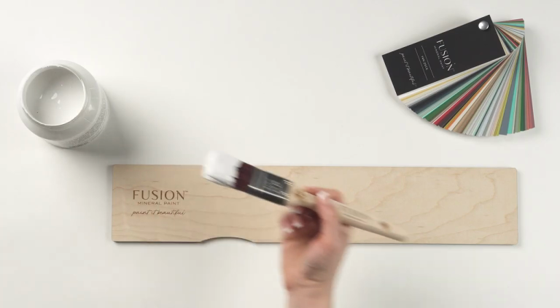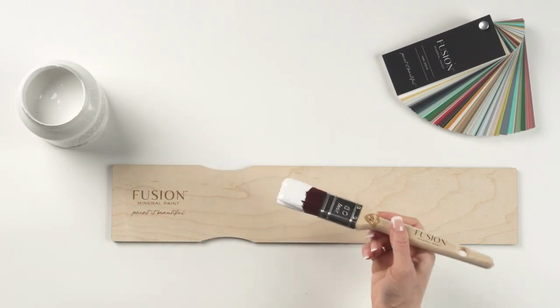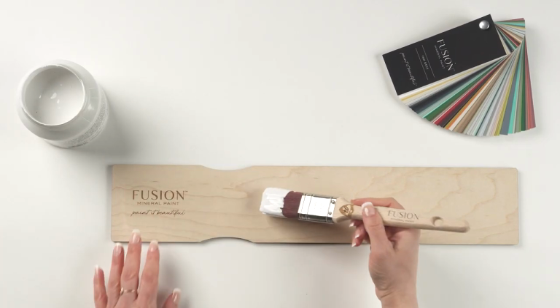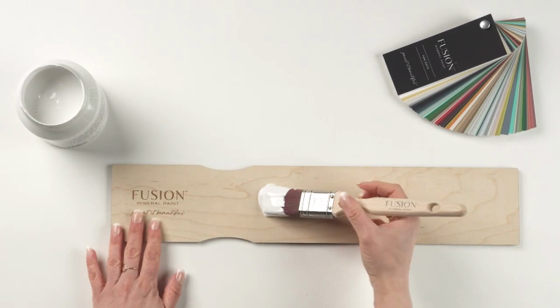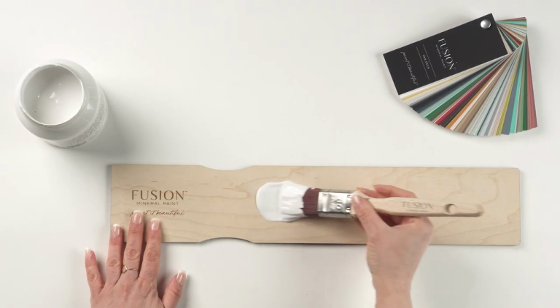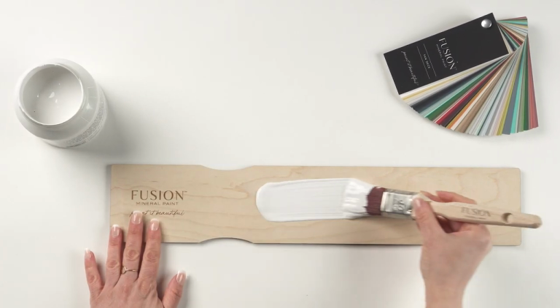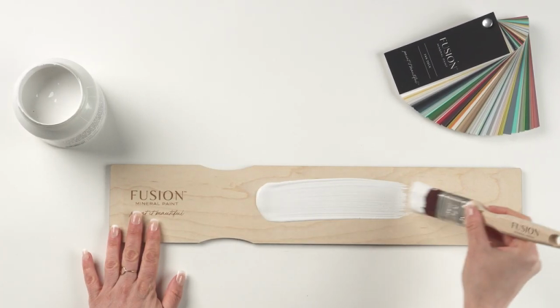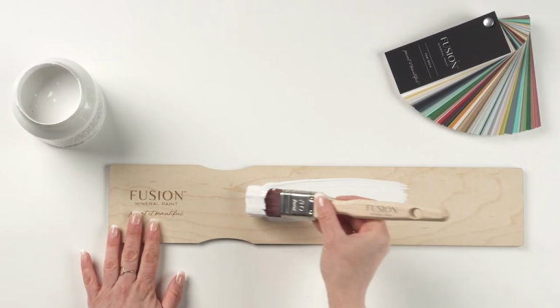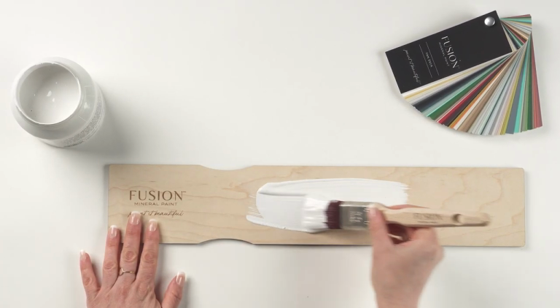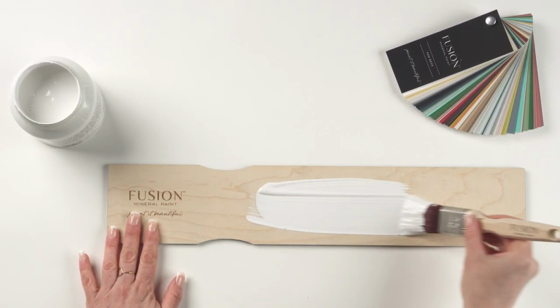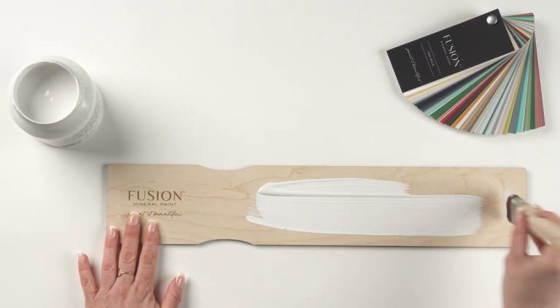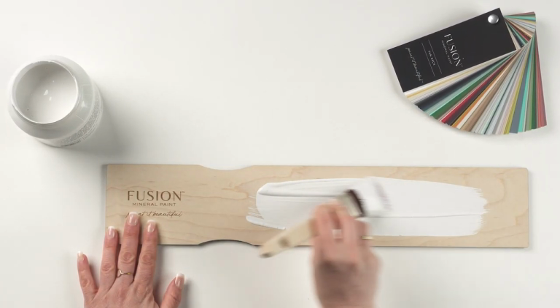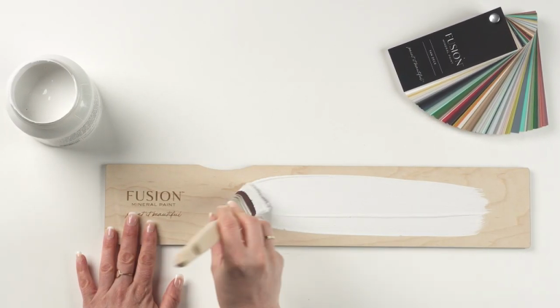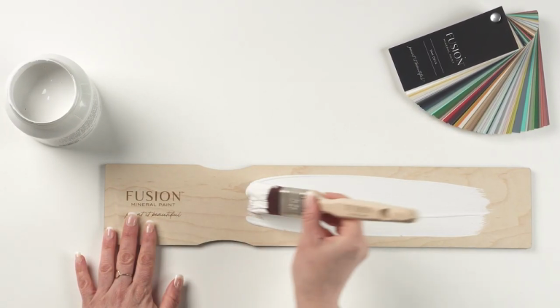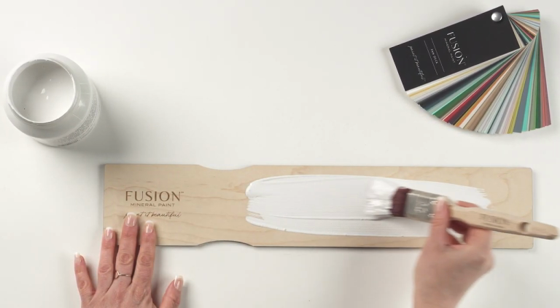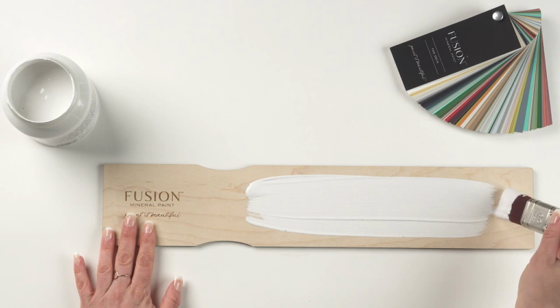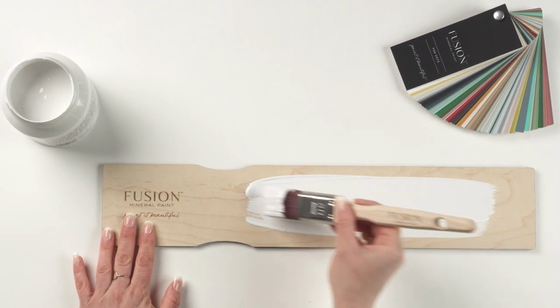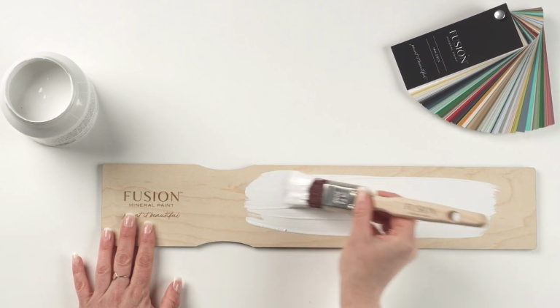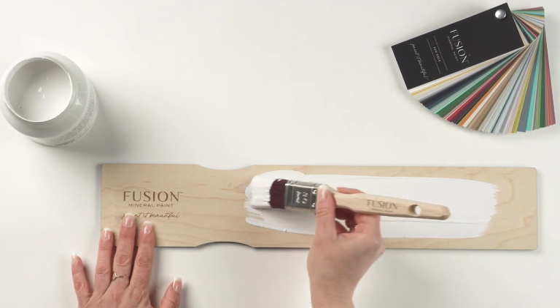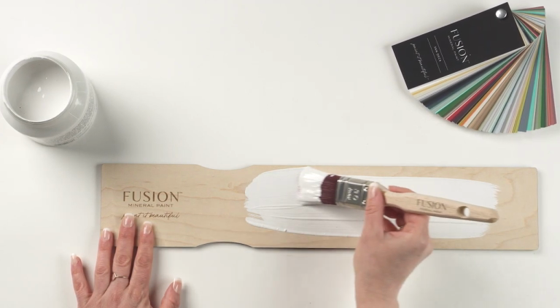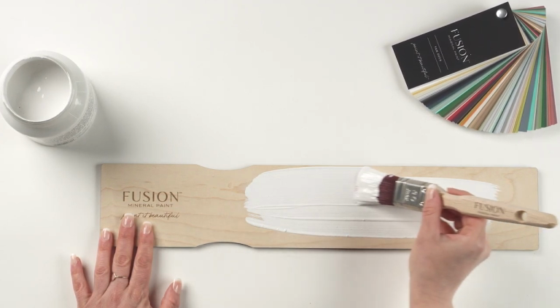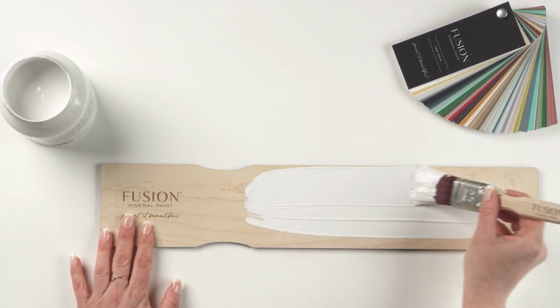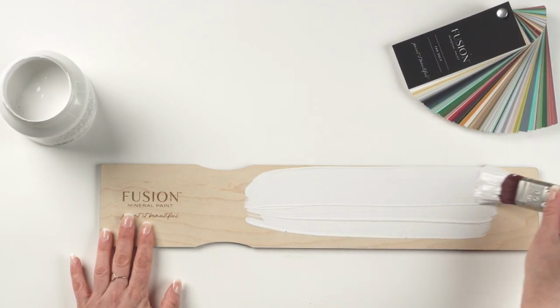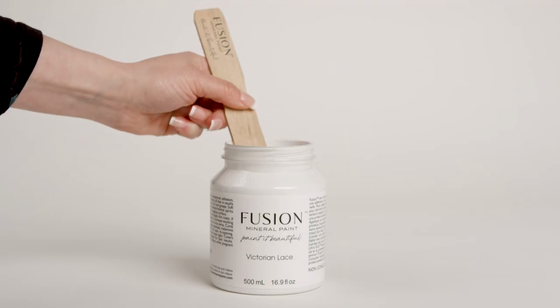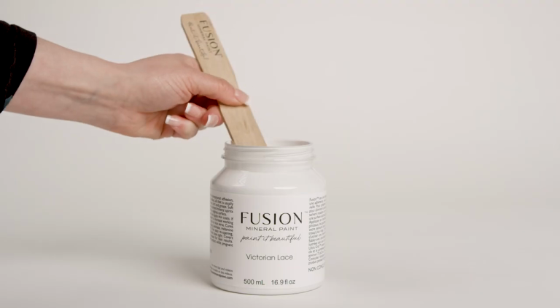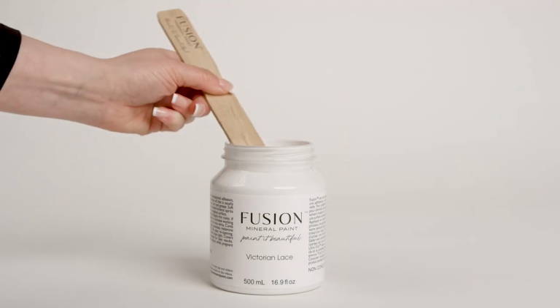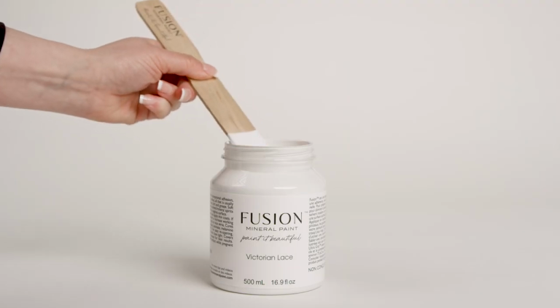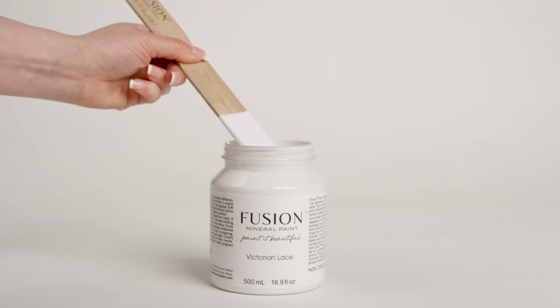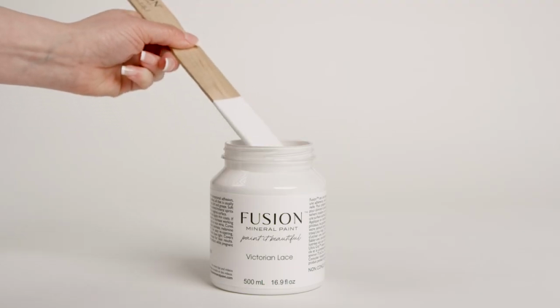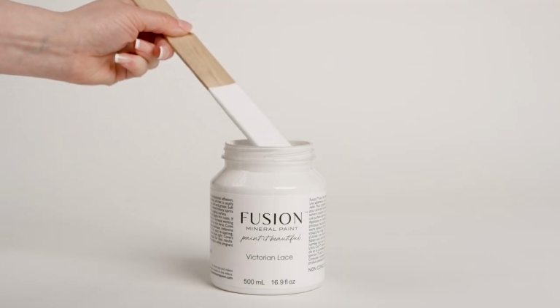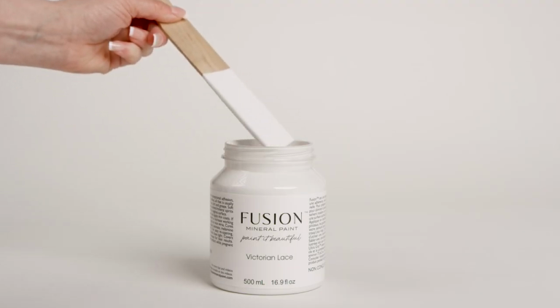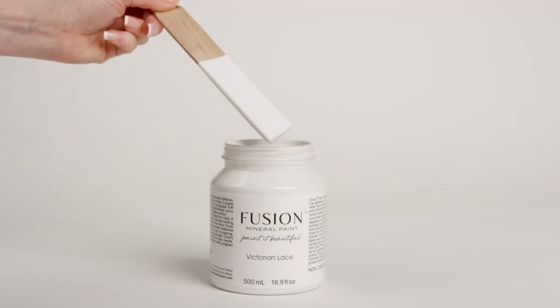Pair with Little Lamb for a chic tone-on-tone look, or Angle Nook for added depth. You've found the perfect neutral with Victorian Lace.